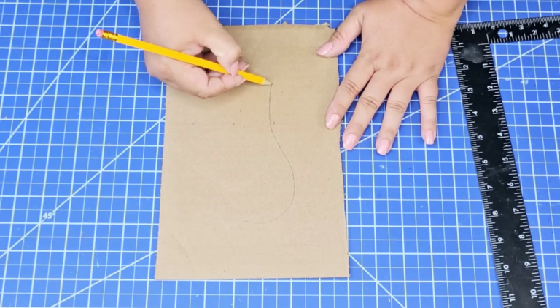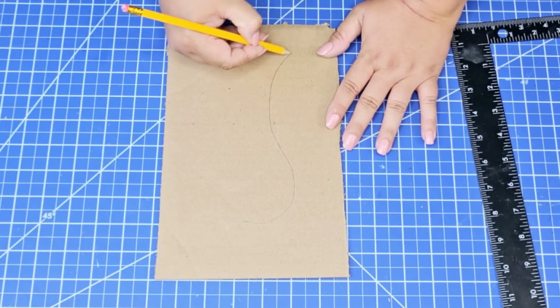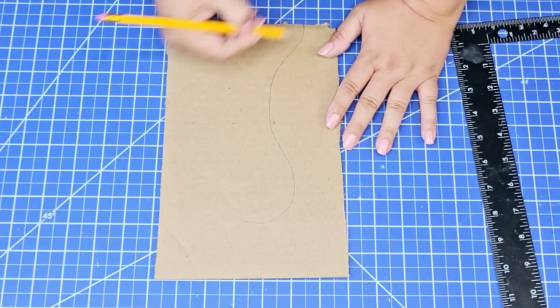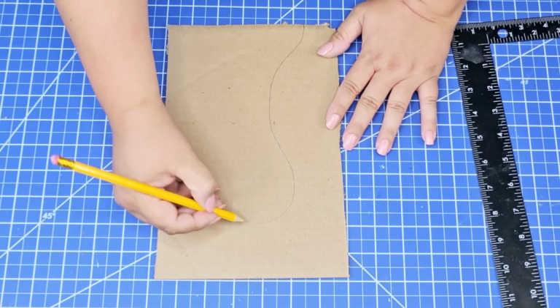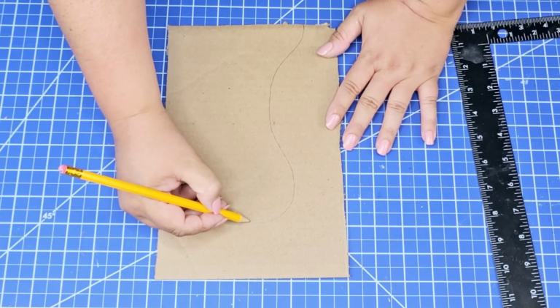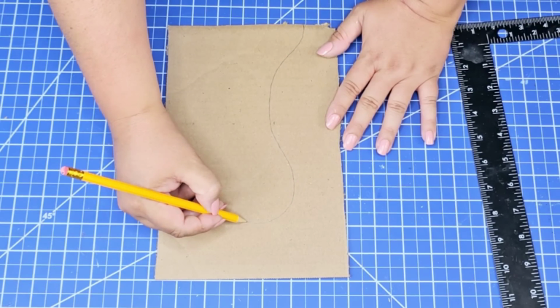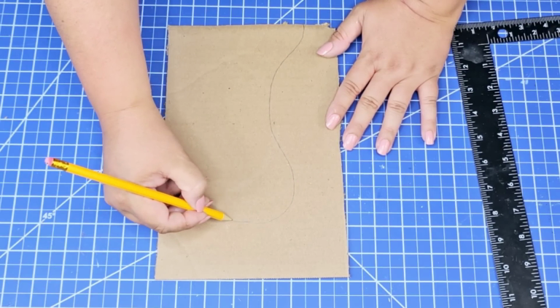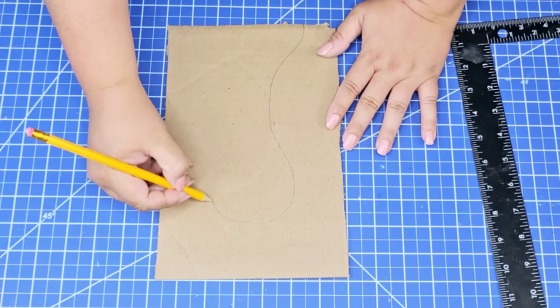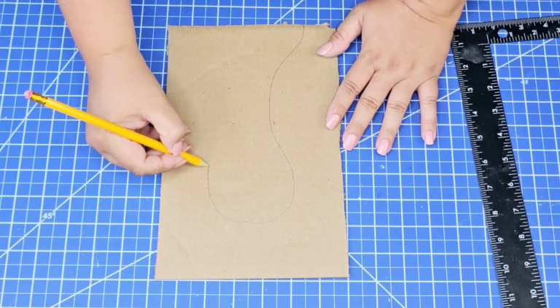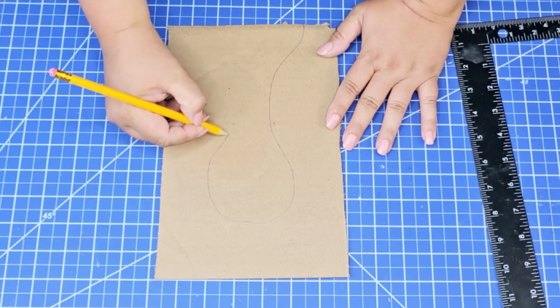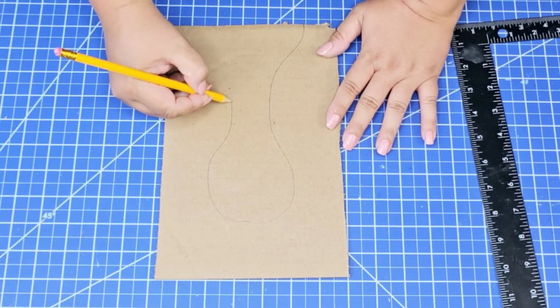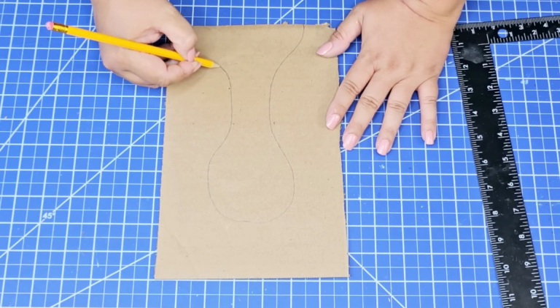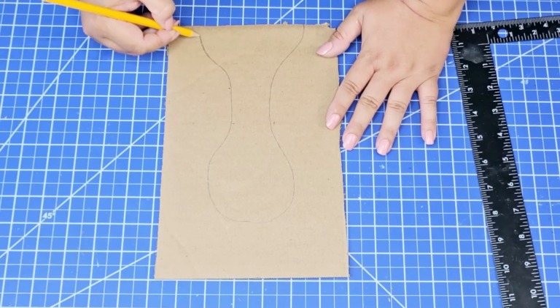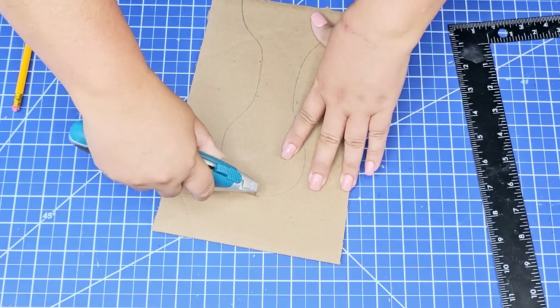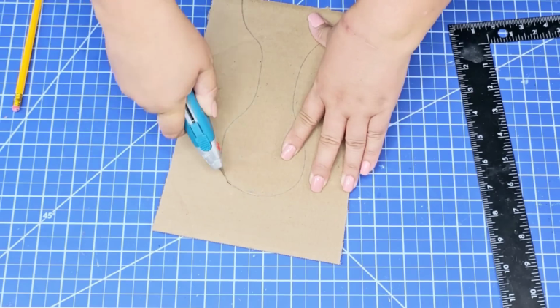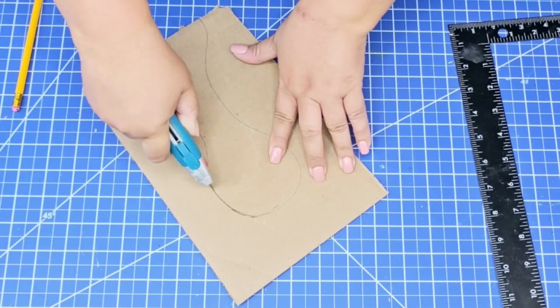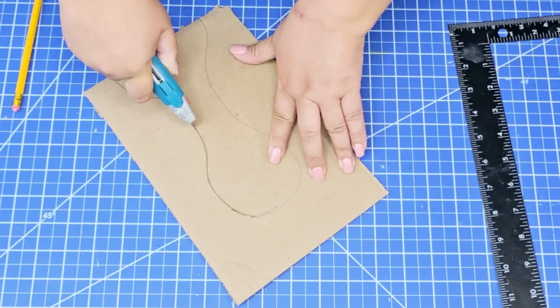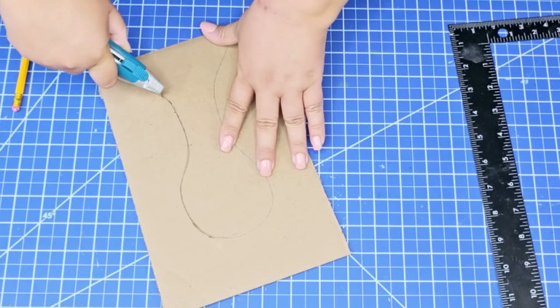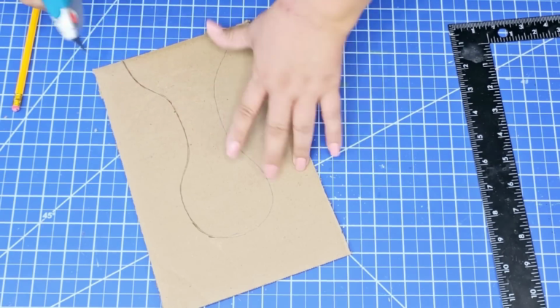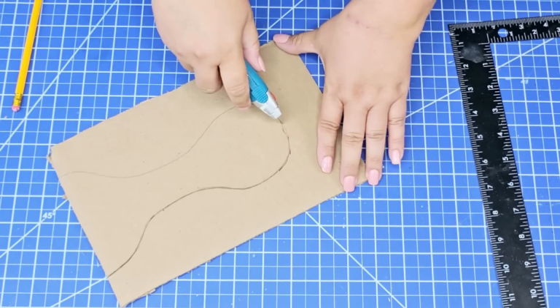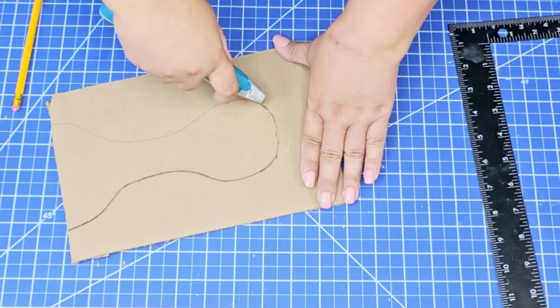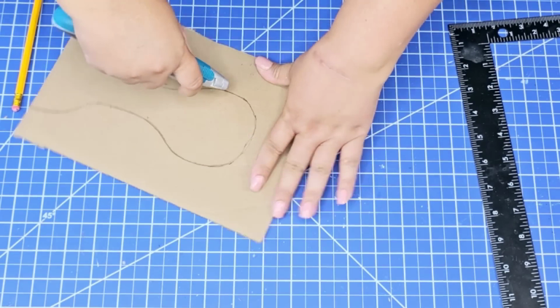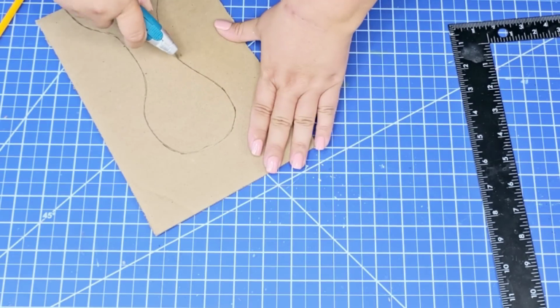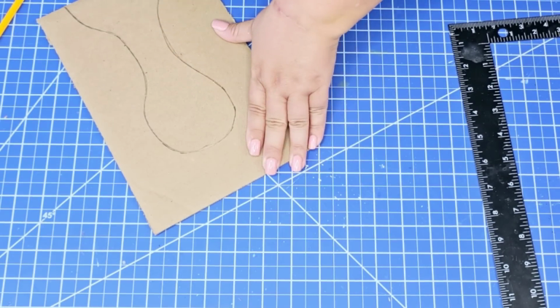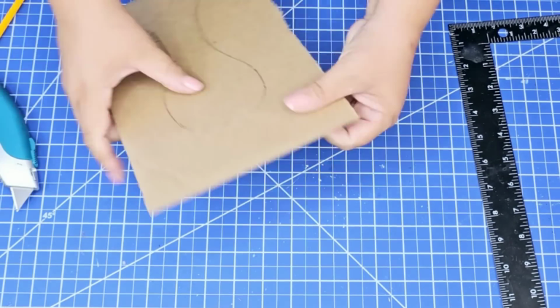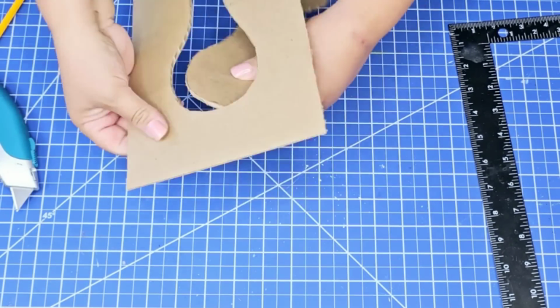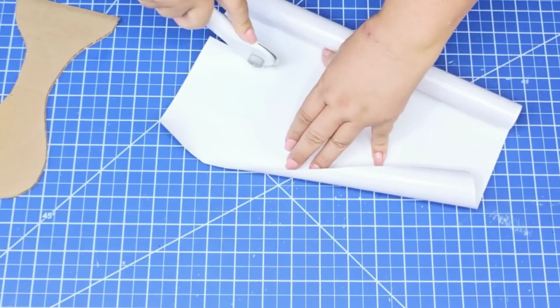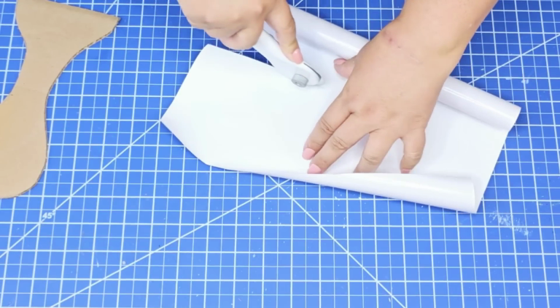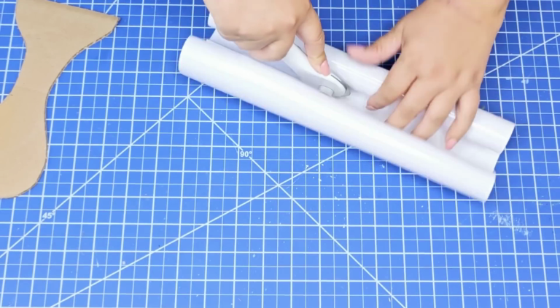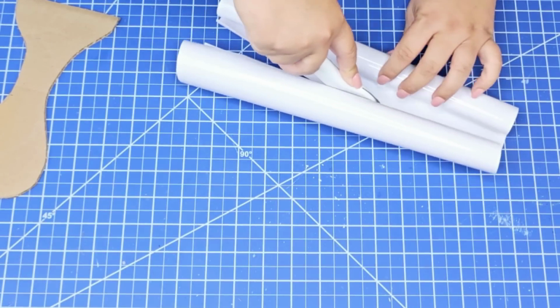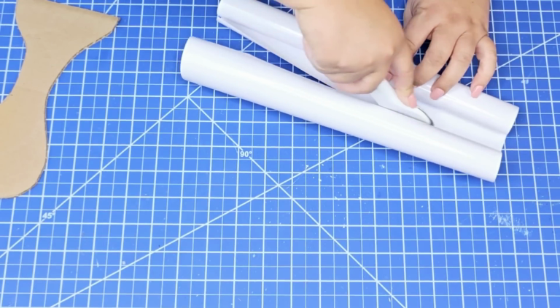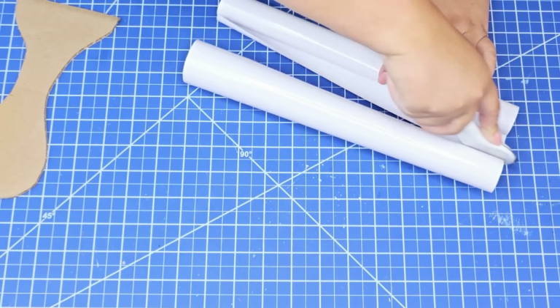On another piece of cardboard, I am going to mark about eight inches high and then create what will be the neck and the head of the turkey. I just kind of eyed it out and freehanded it, and then I'm going to cut it again with my blade knife. Now we're going to start covering everything up with some vinyl.